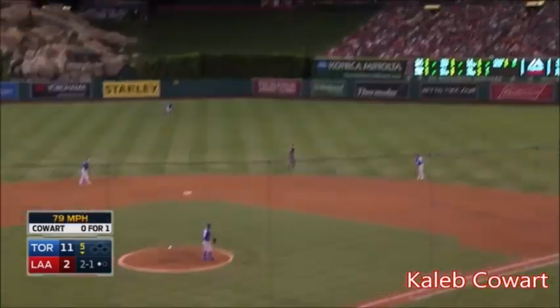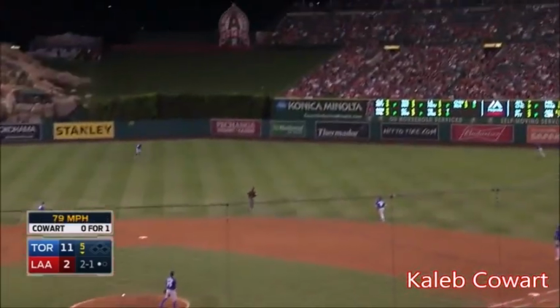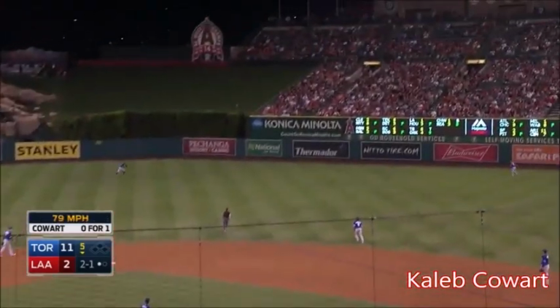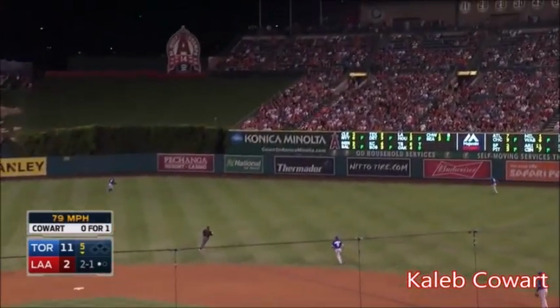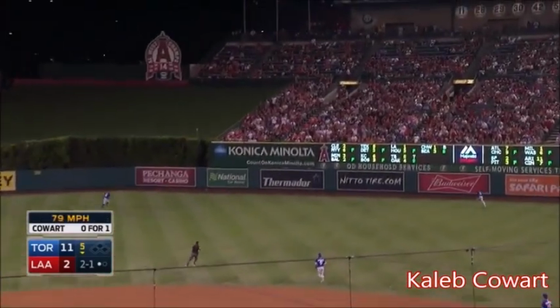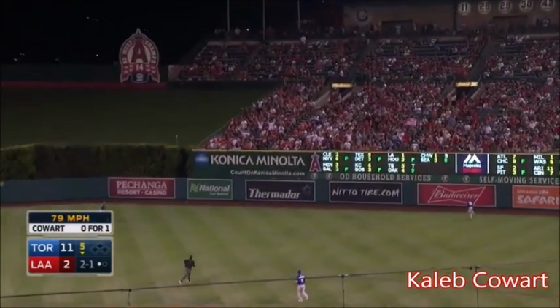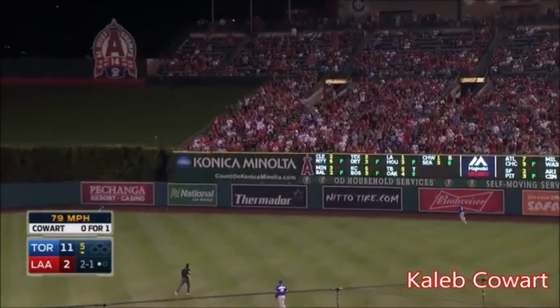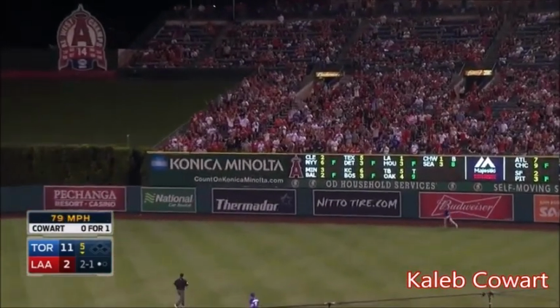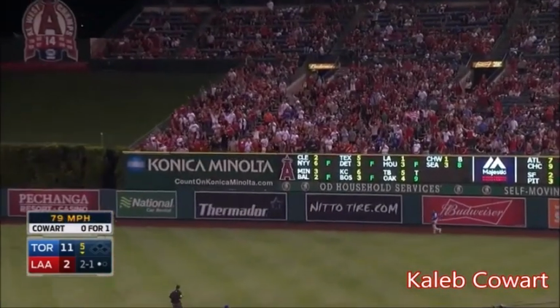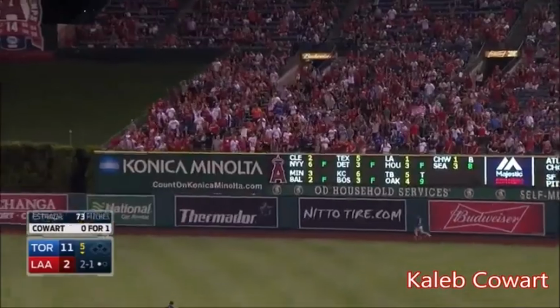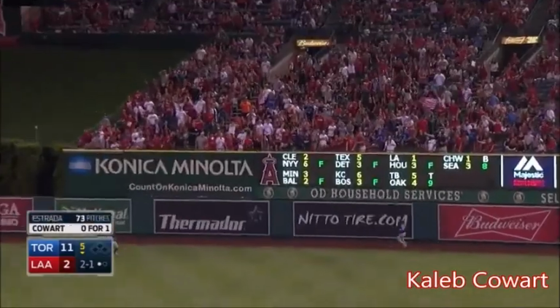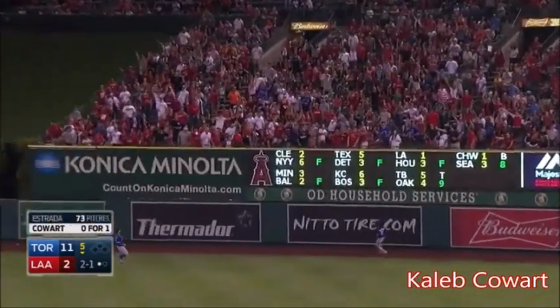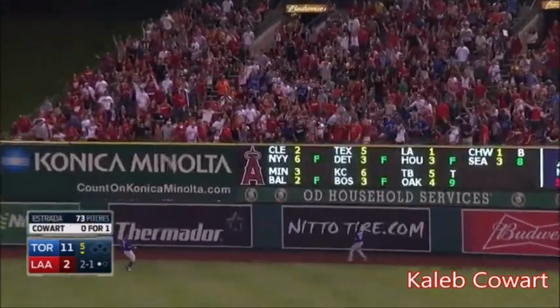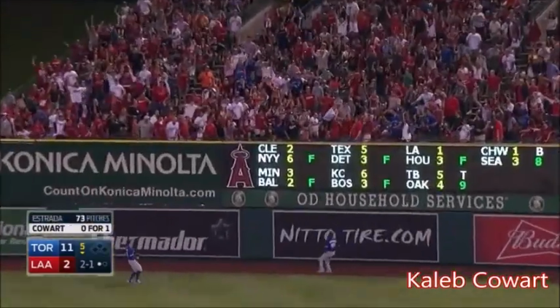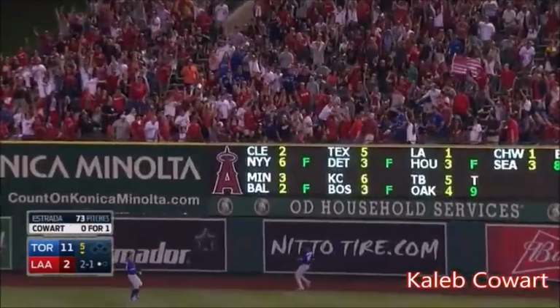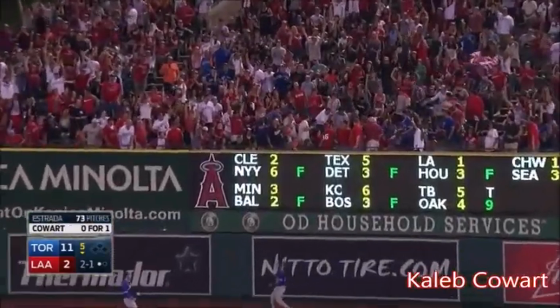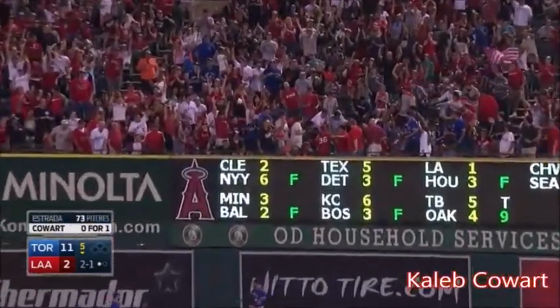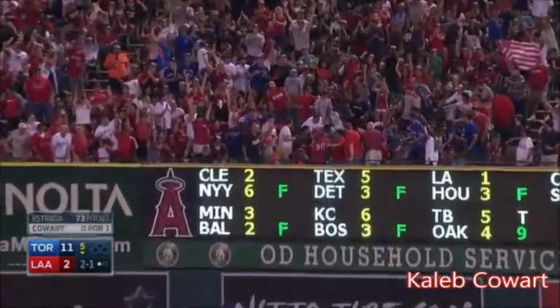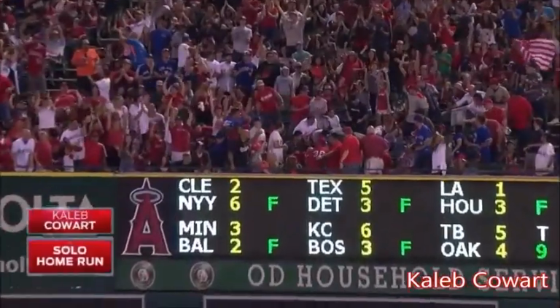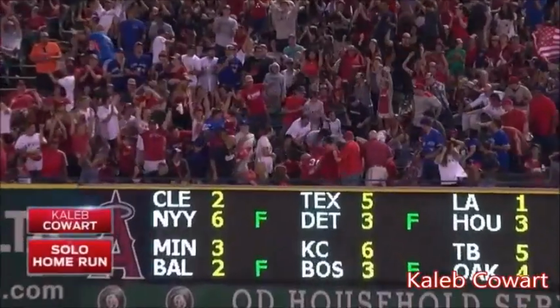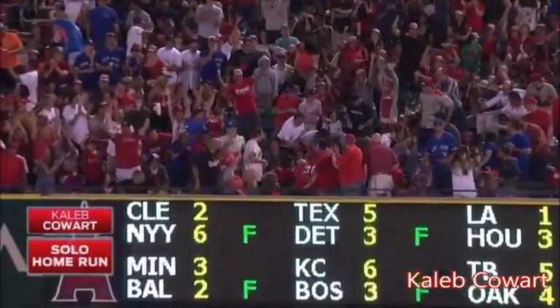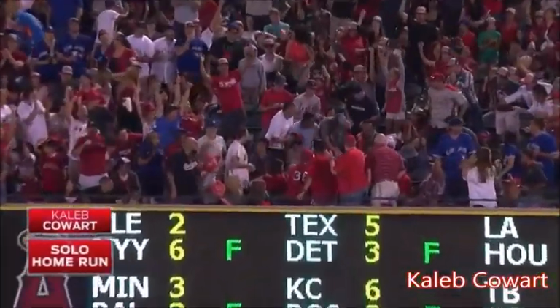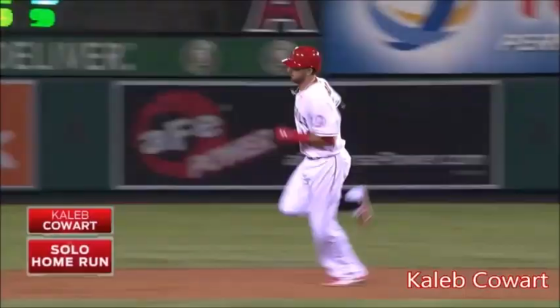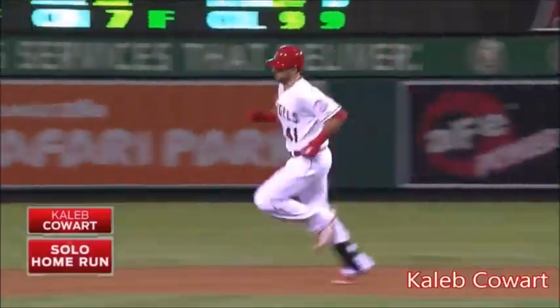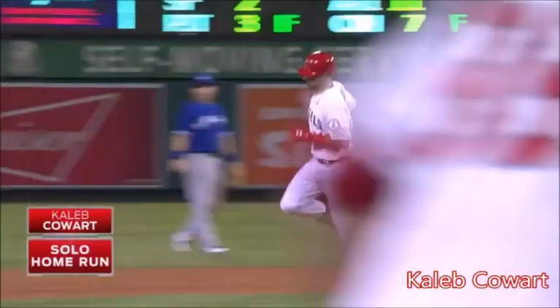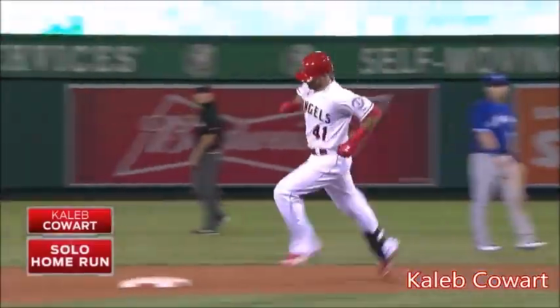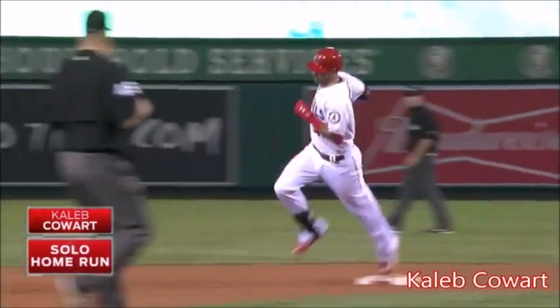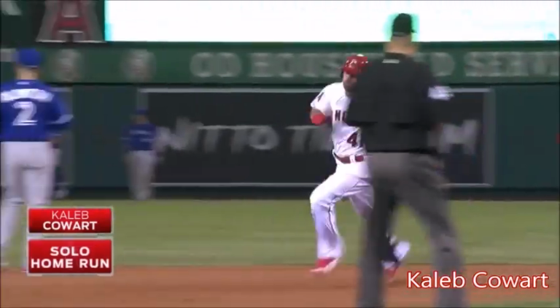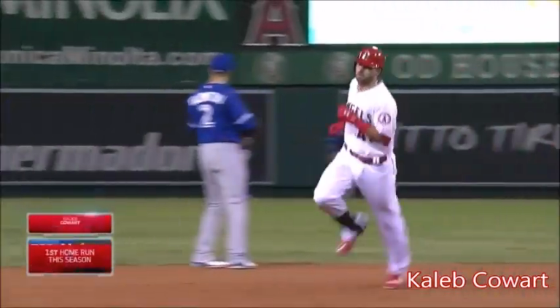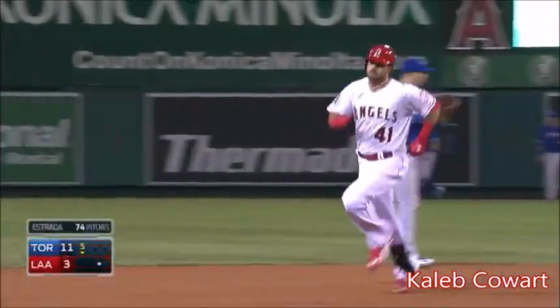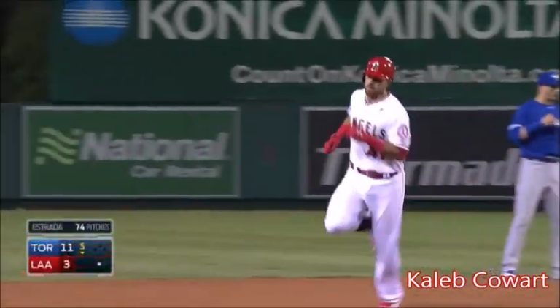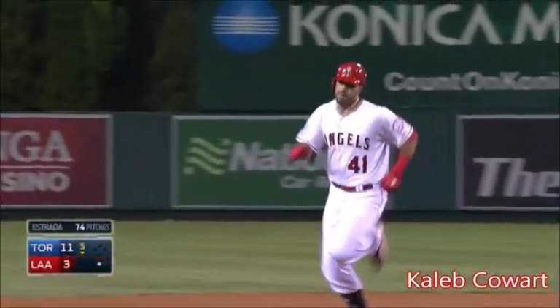2-1. Coward hits one out to deep right center field. Bautista going back at the wall! Gone! Big fly for Caleb Coward, his first major league hit.